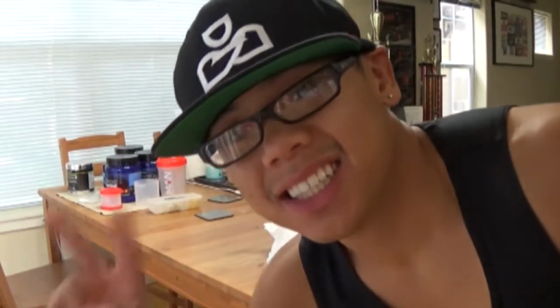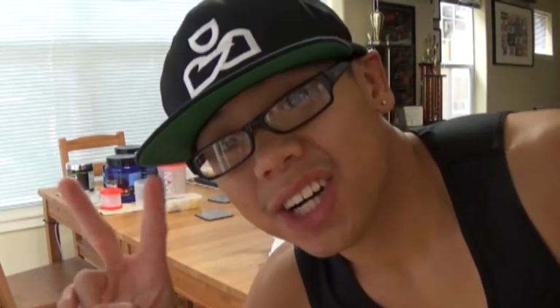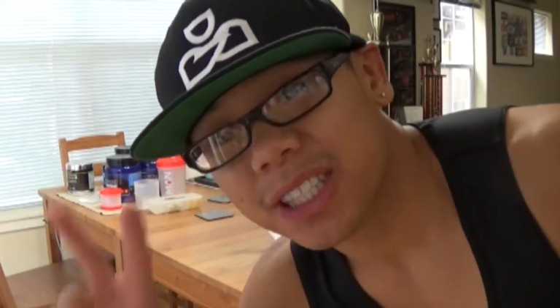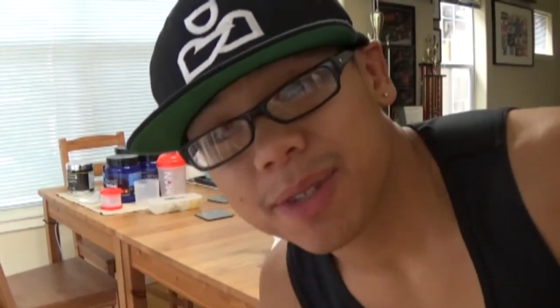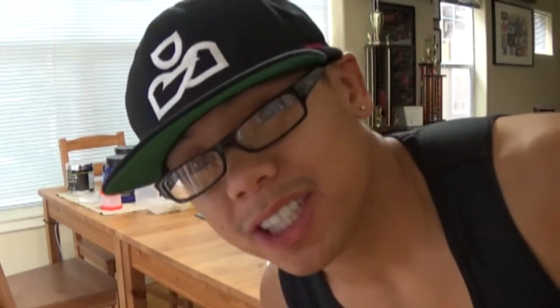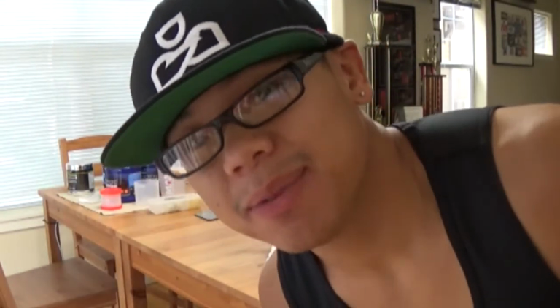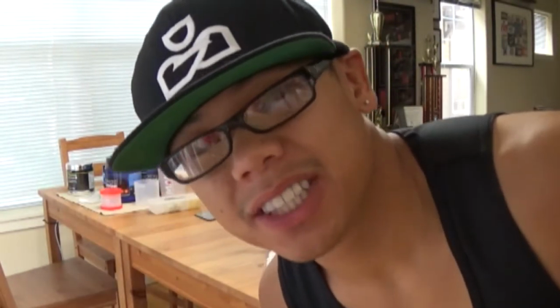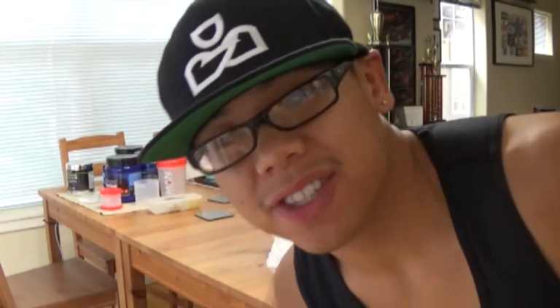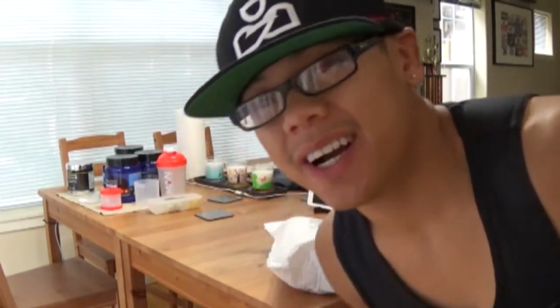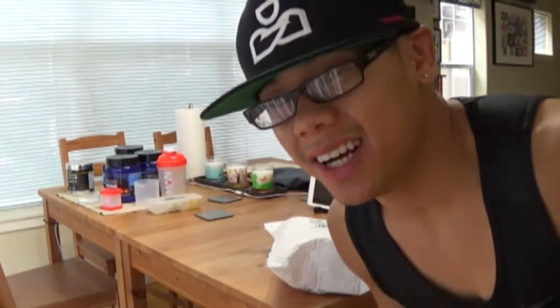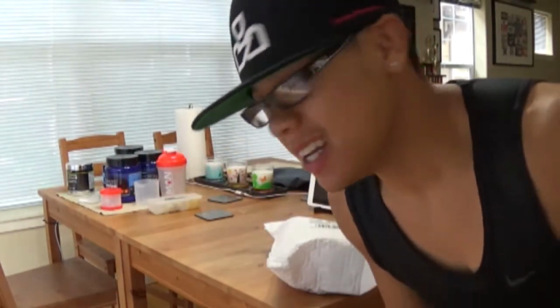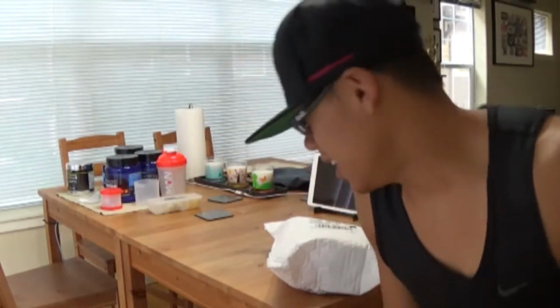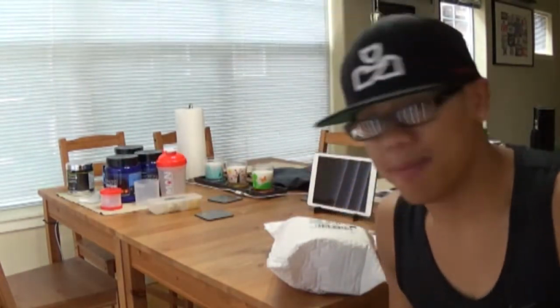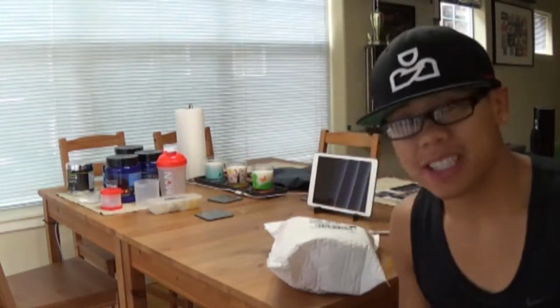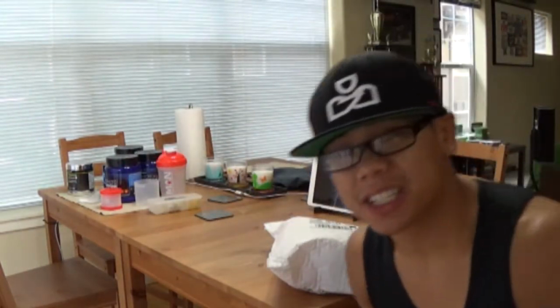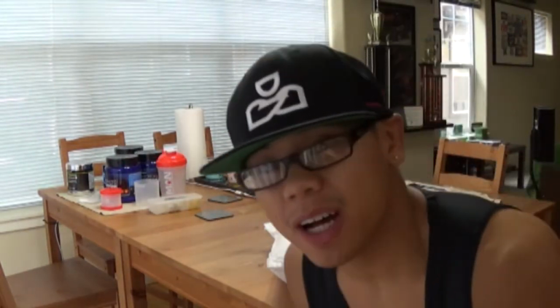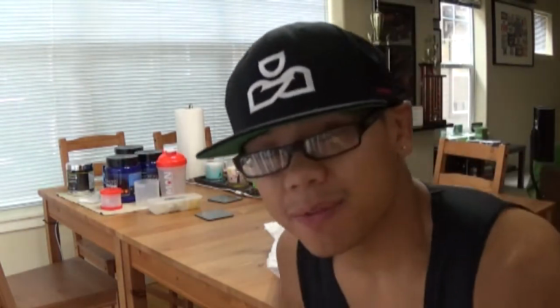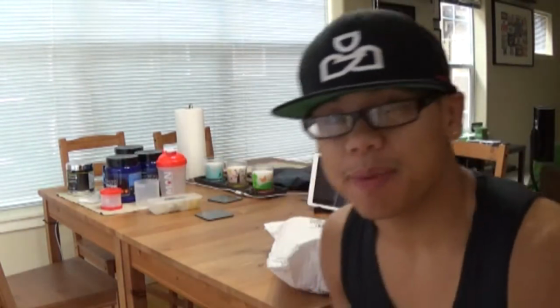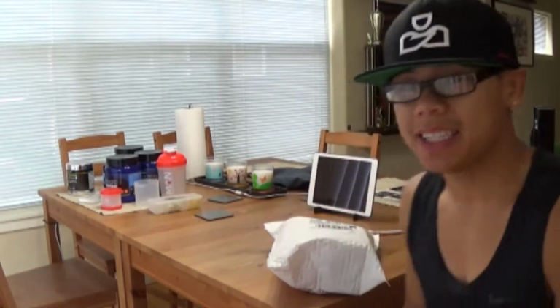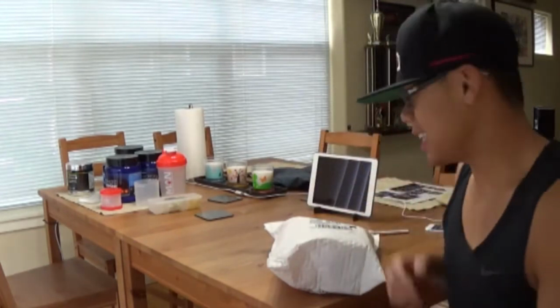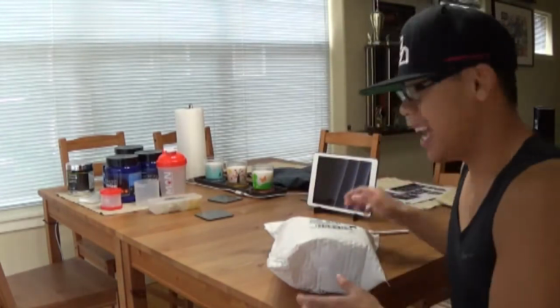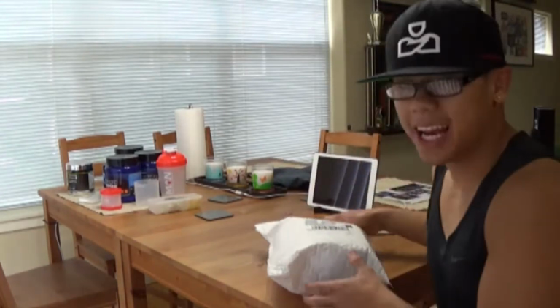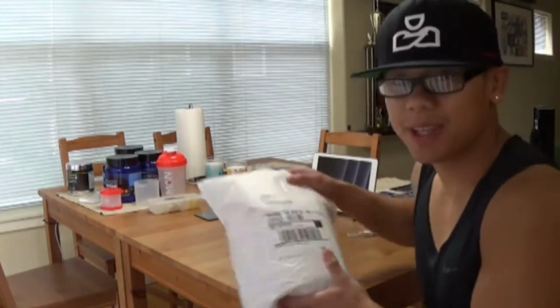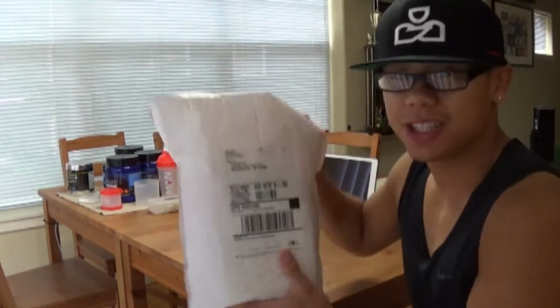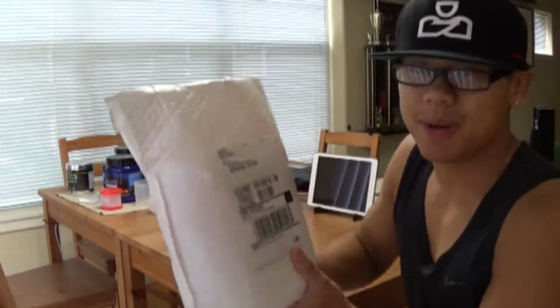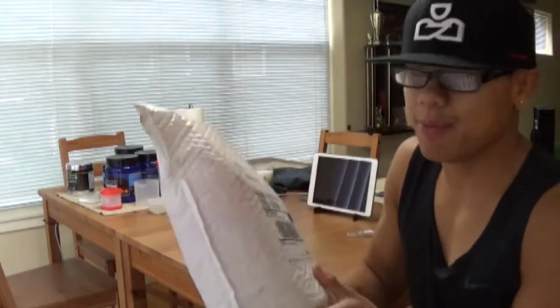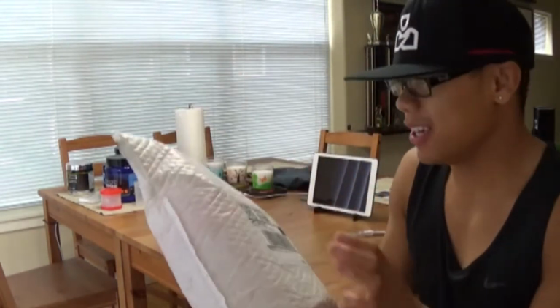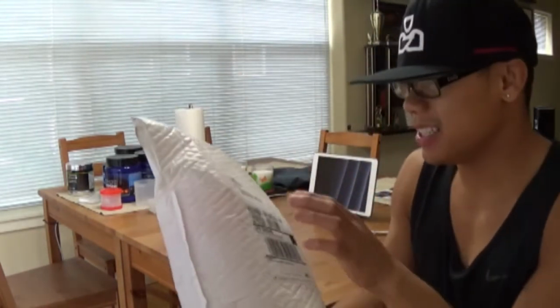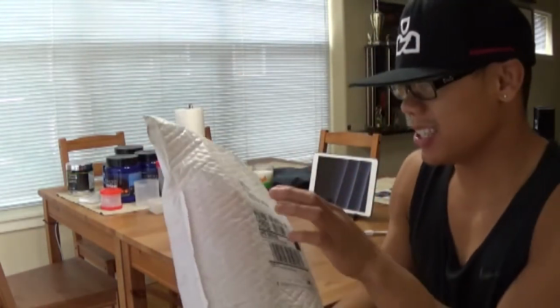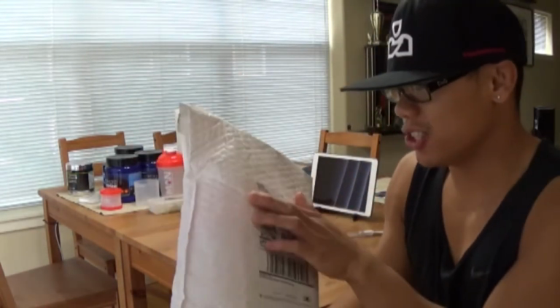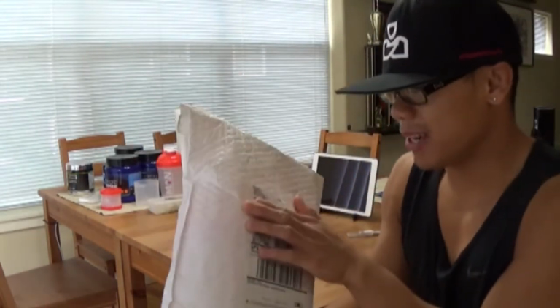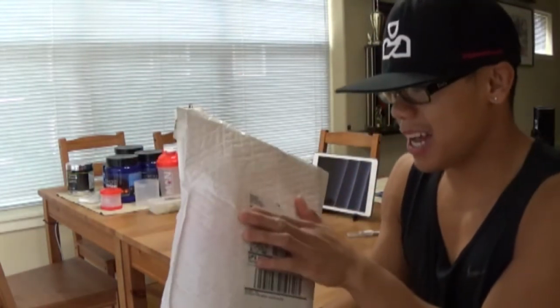Yo, what's up YouTube? Stephen Doe right here. I just got some mail from UPS, and I wanted to open it up with you guys and show you what I got.